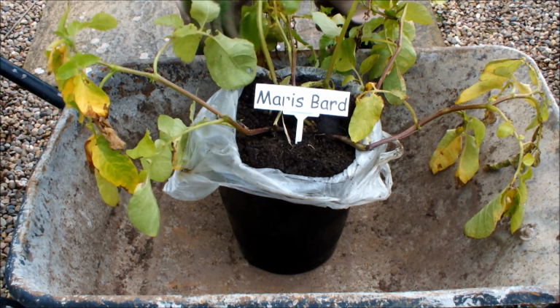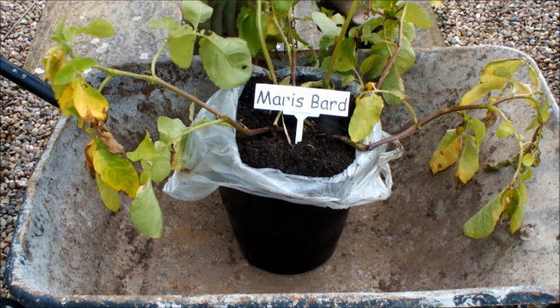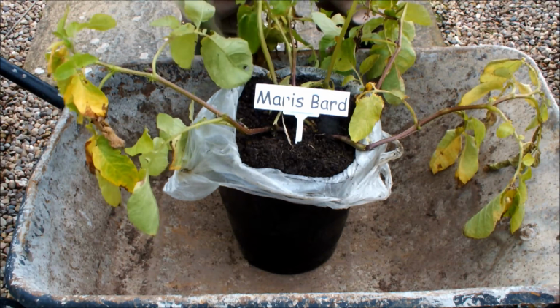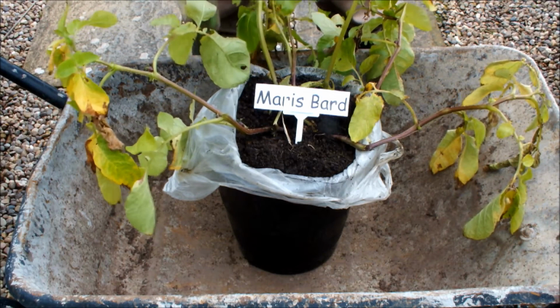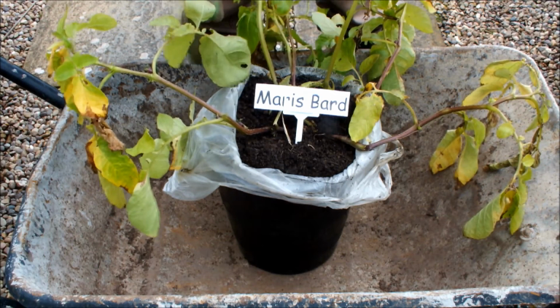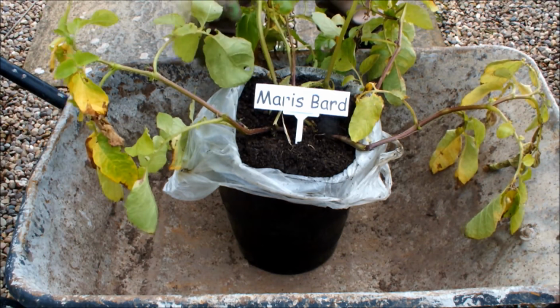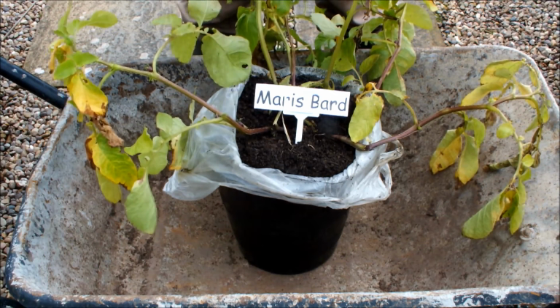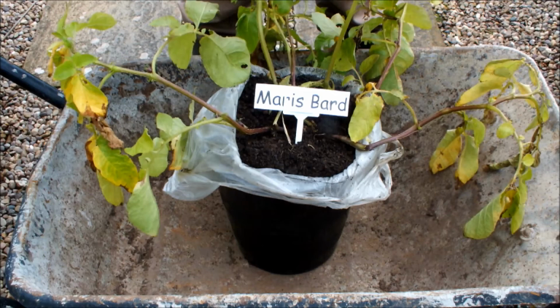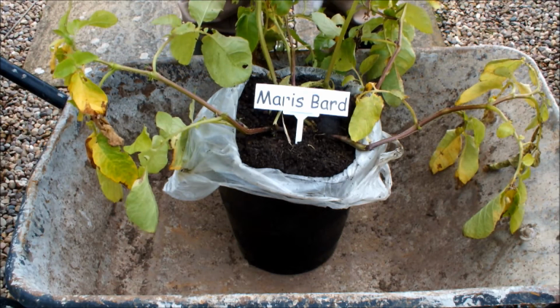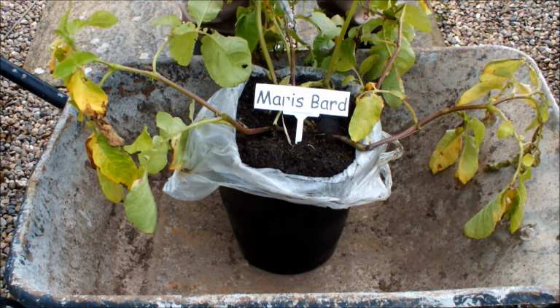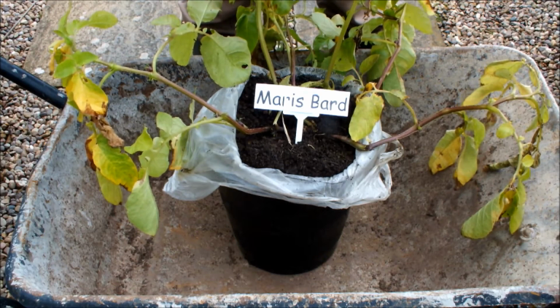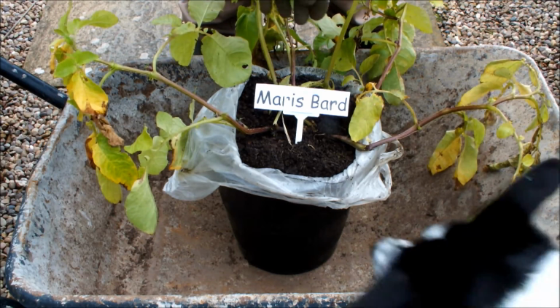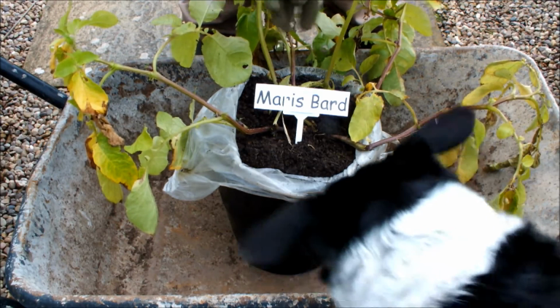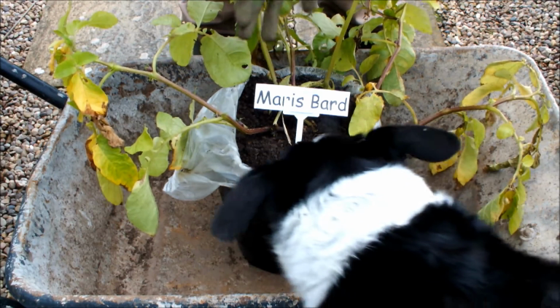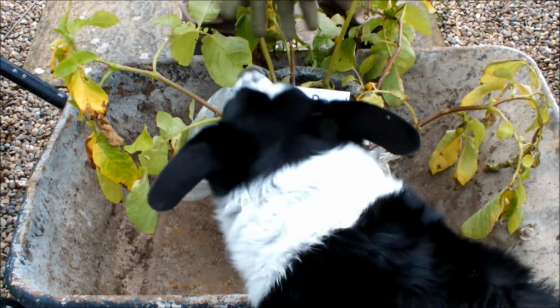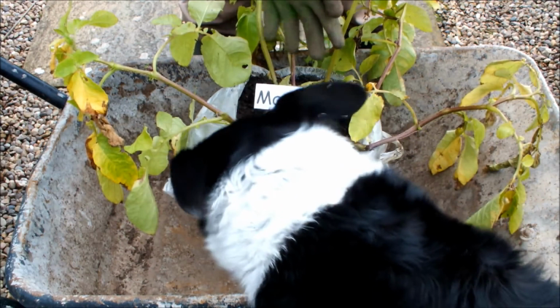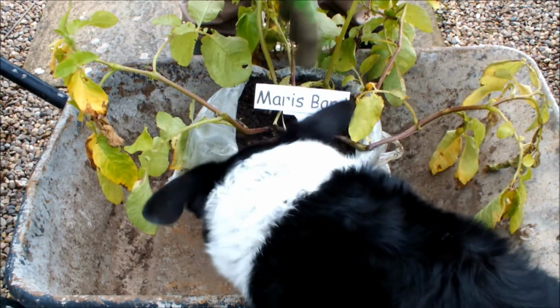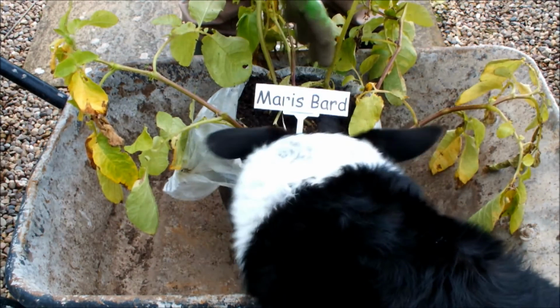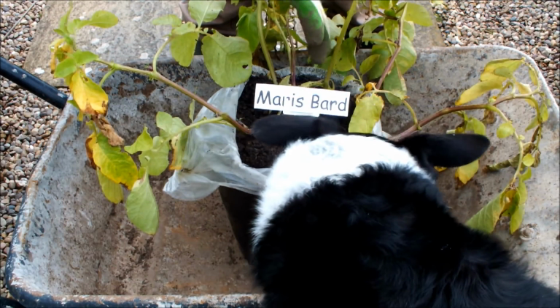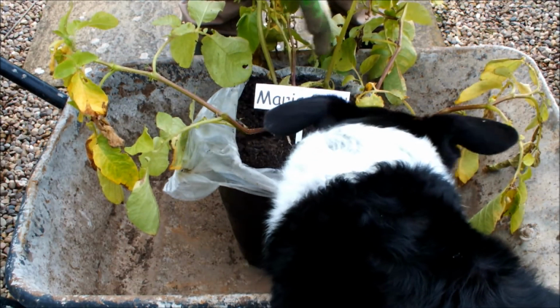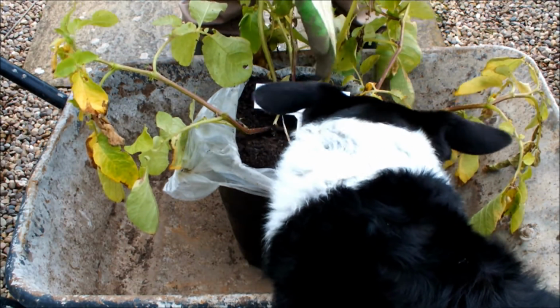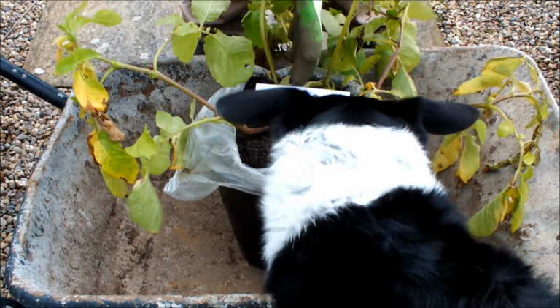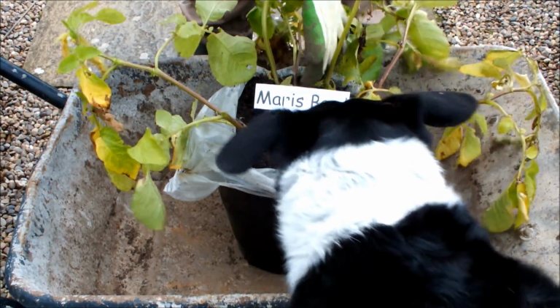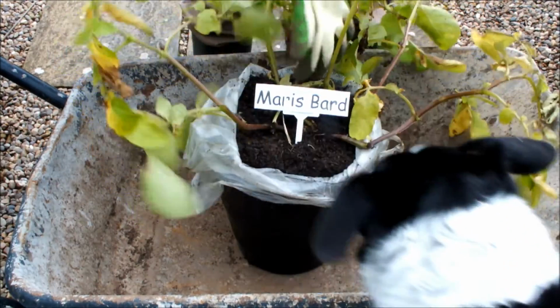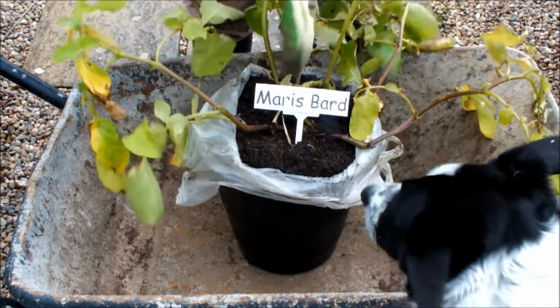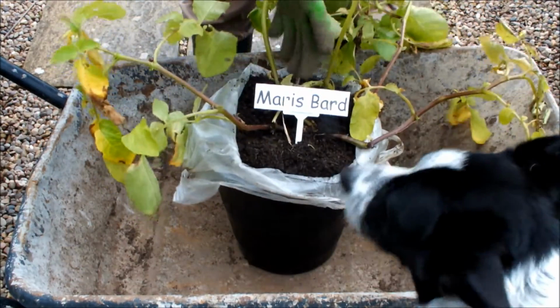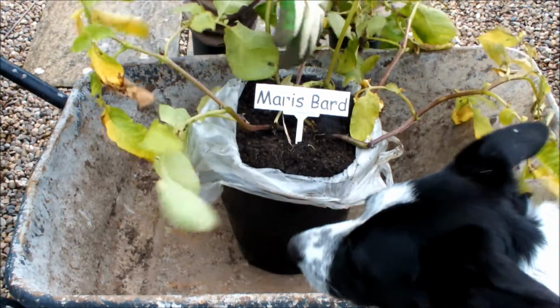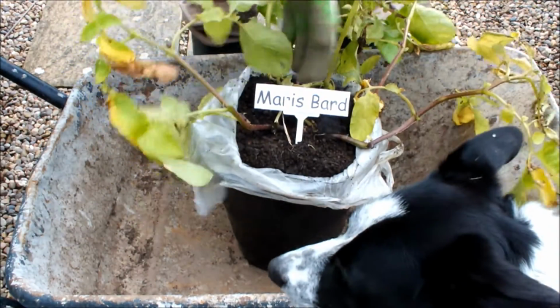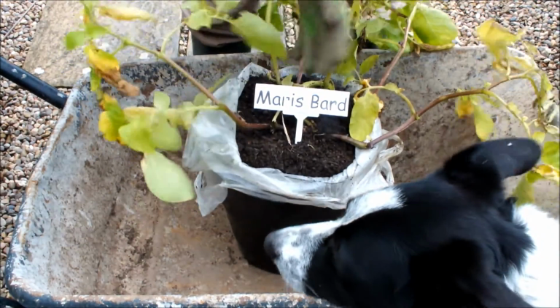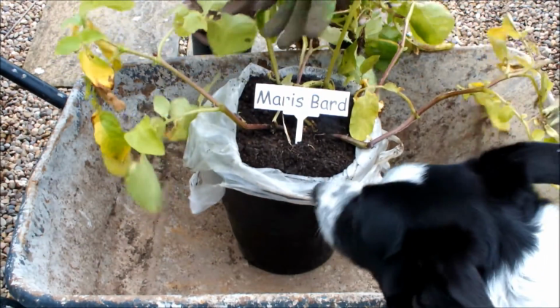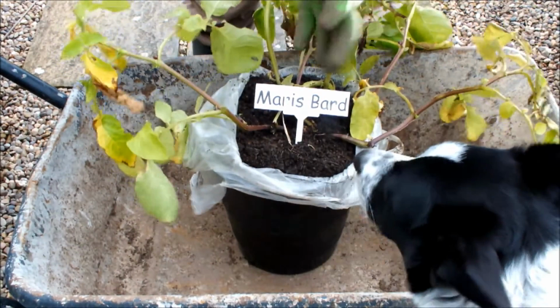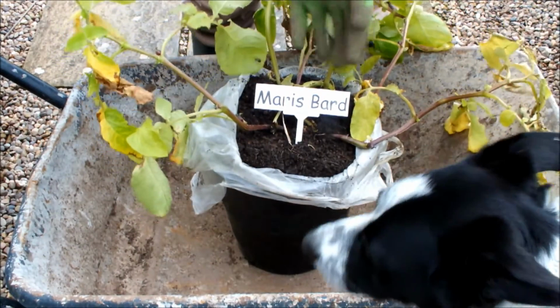Hello, this is part of my growing potatoes in shopping bags experiment. You'll notice as soon as I mentioned the word potato, Molly poked her head in.